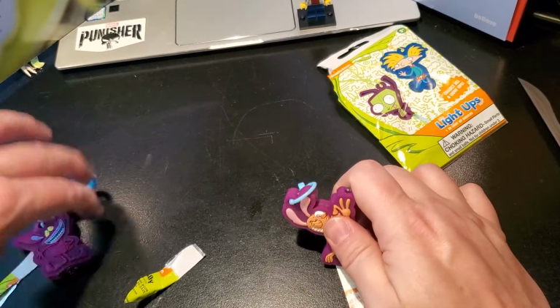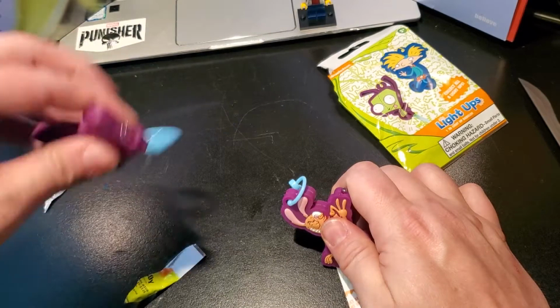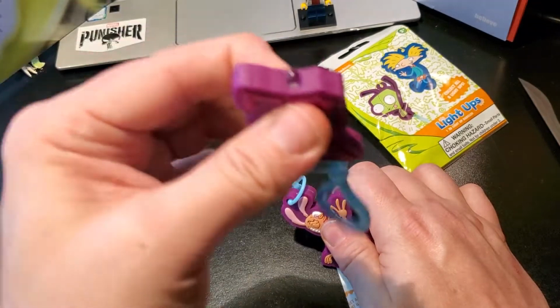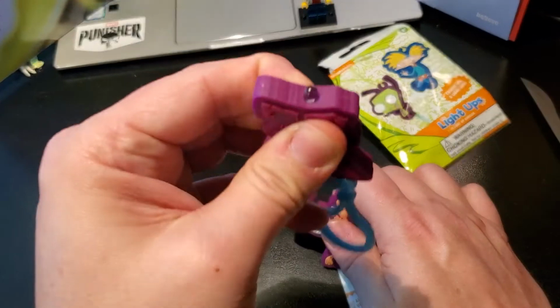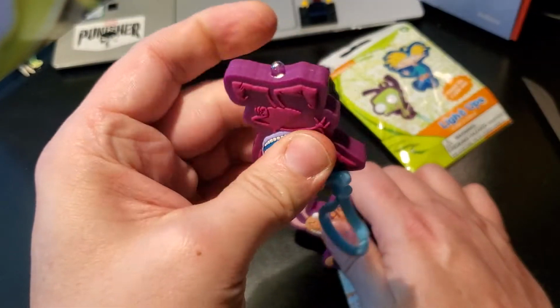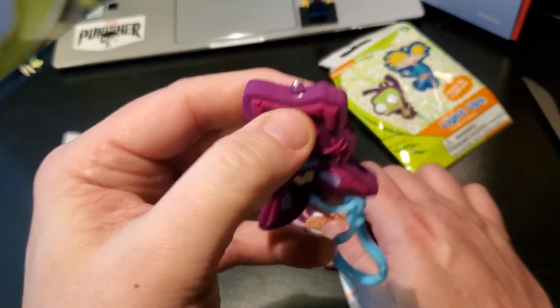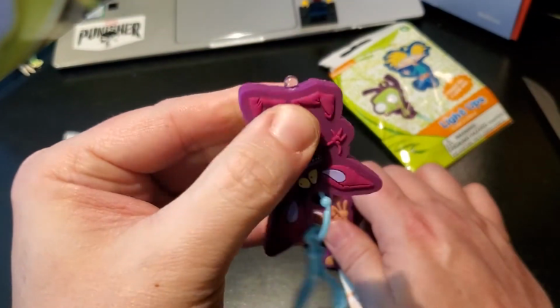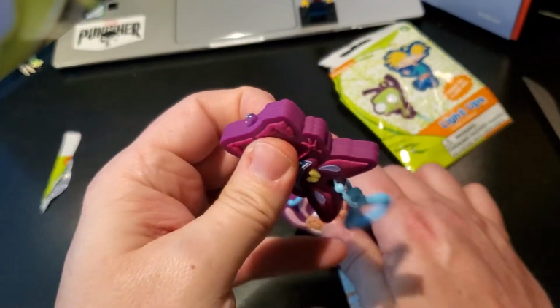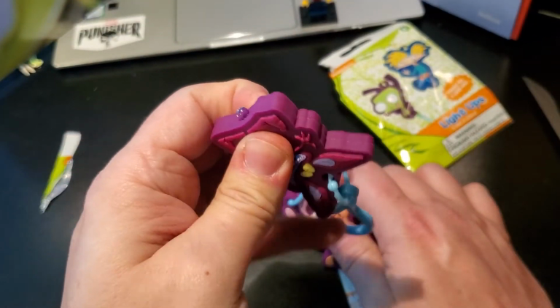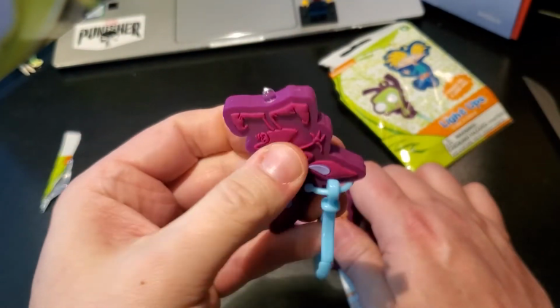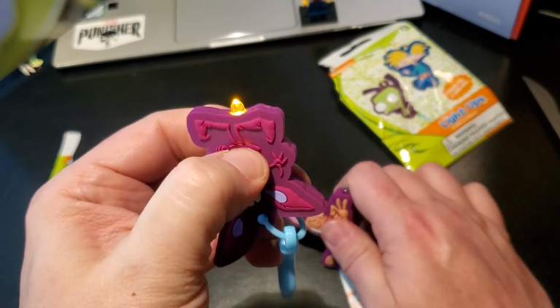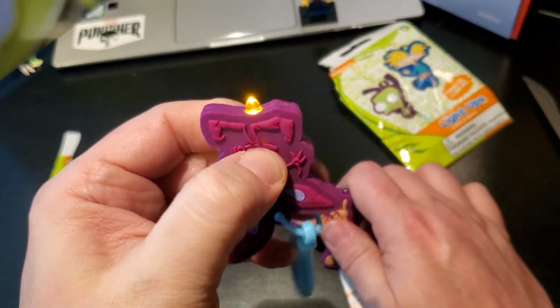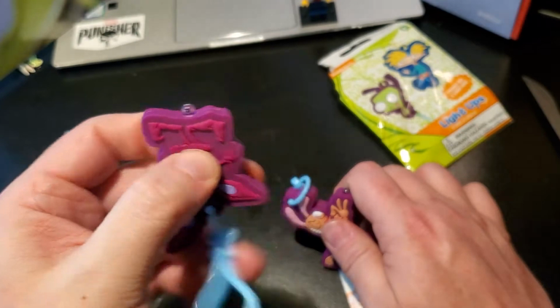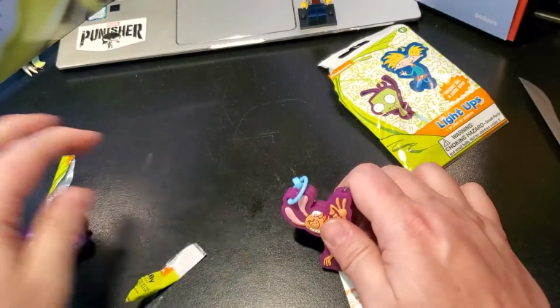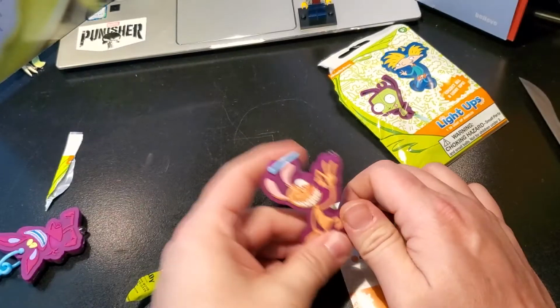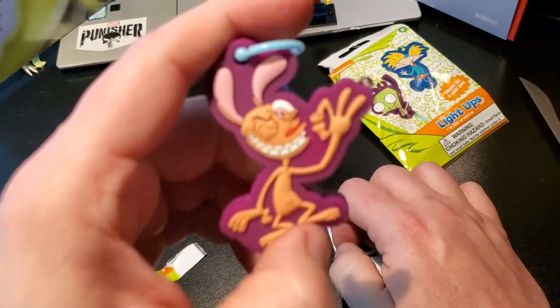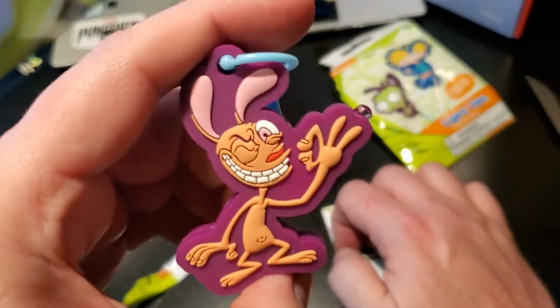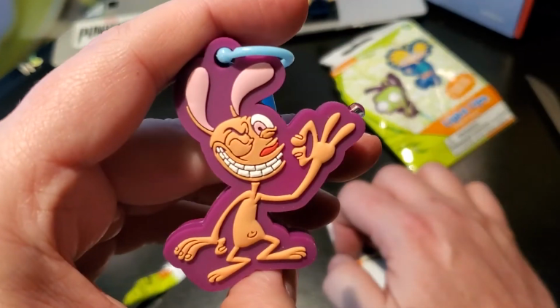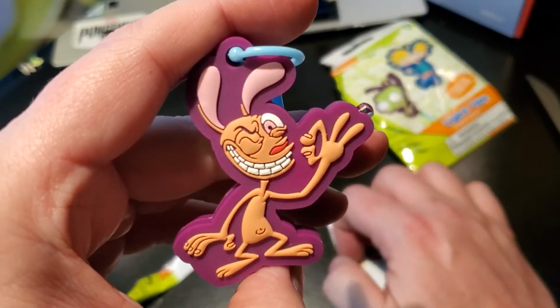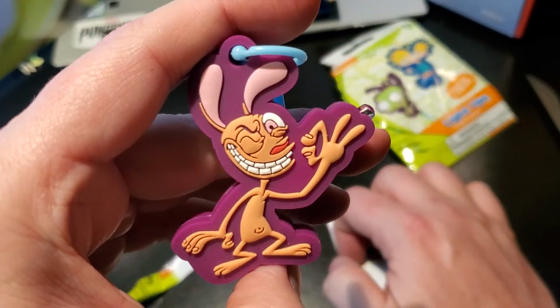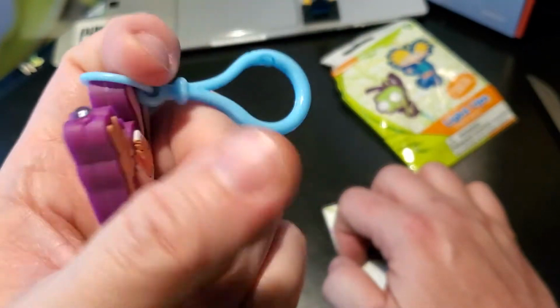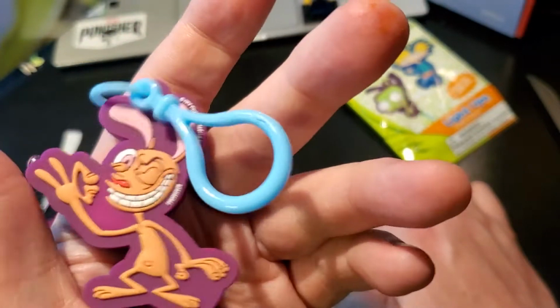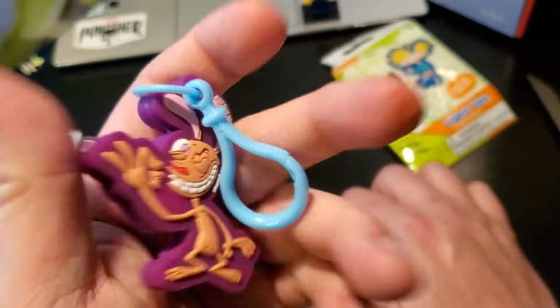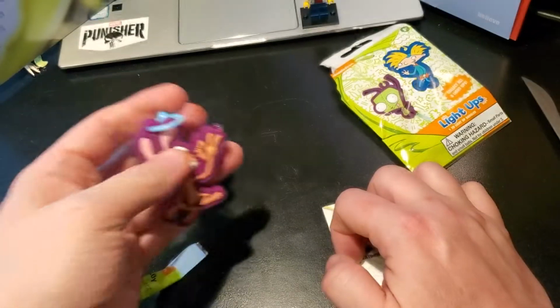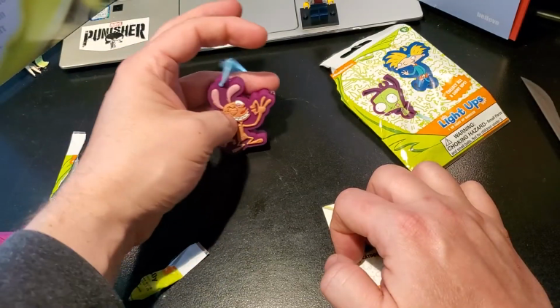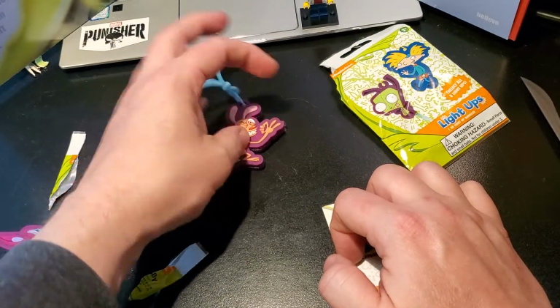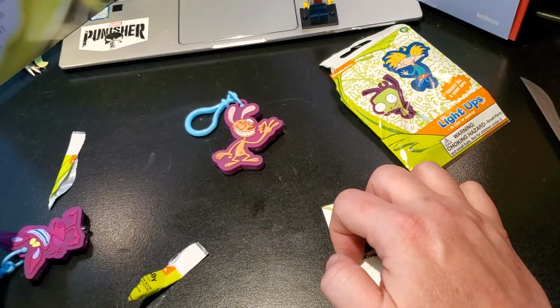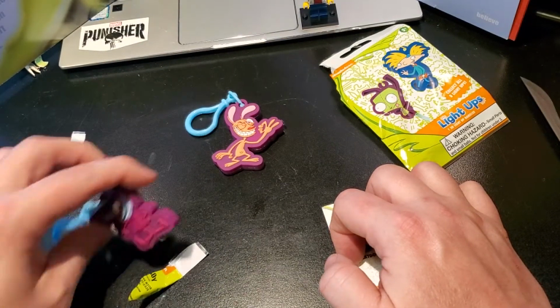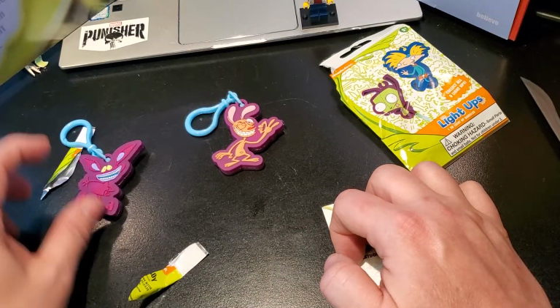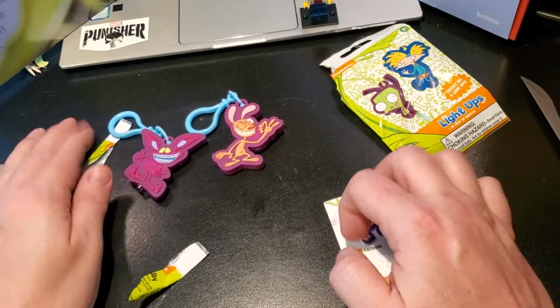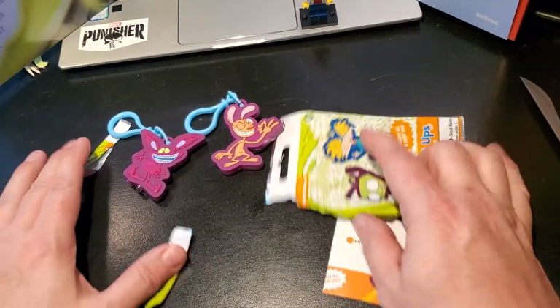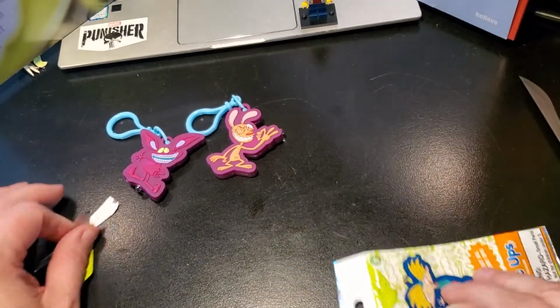Okay, what is this one? I don't care about that. This one's really cool though, isn't it? It's awesome. I like this one a lot. Yeah, that one's a thing.